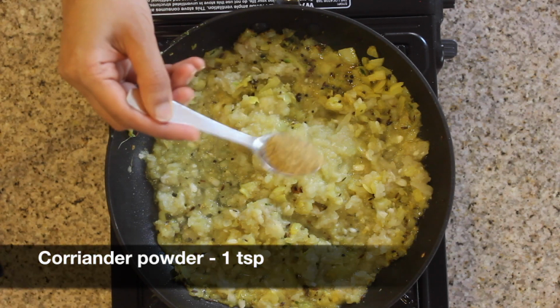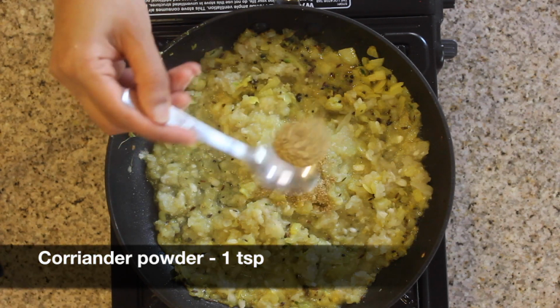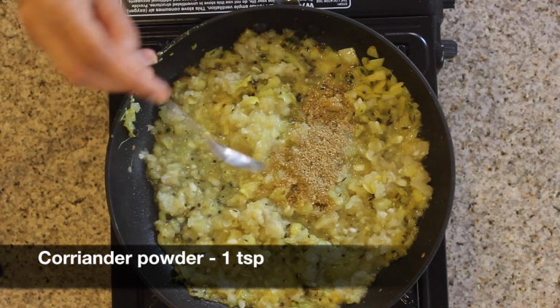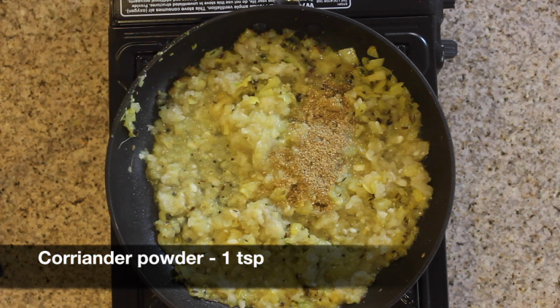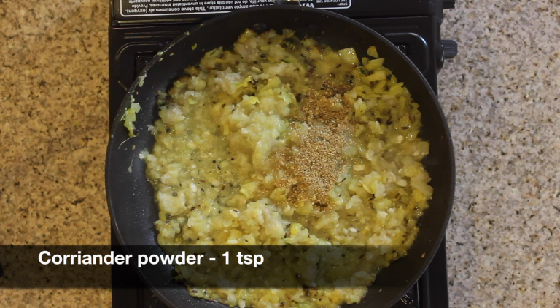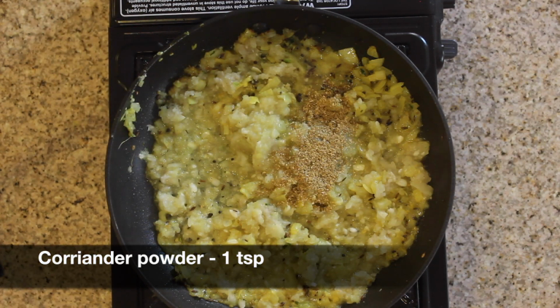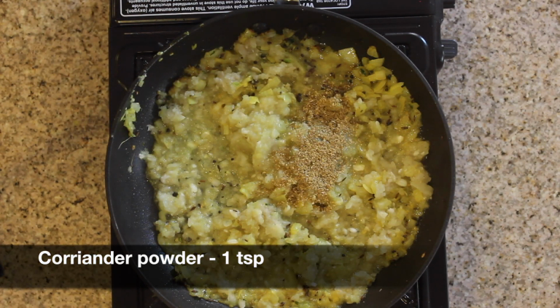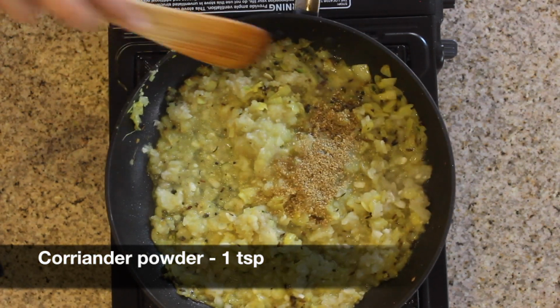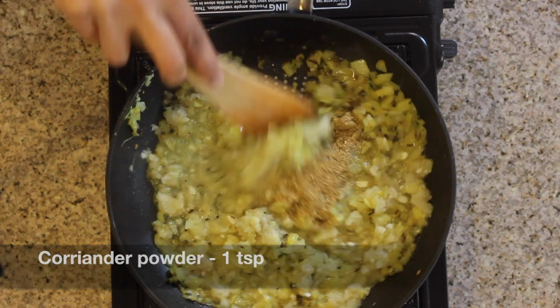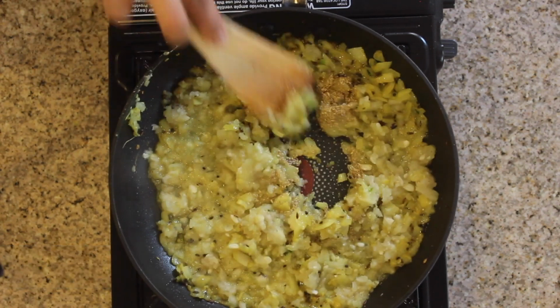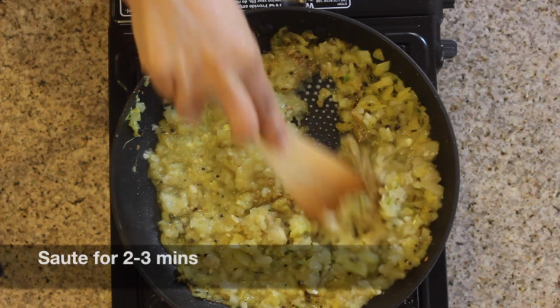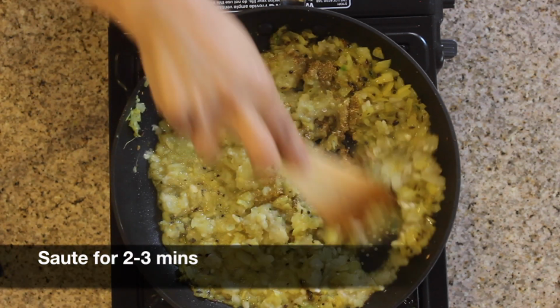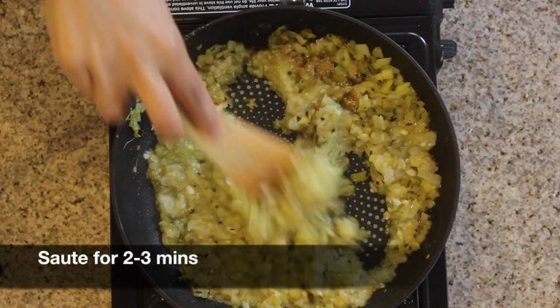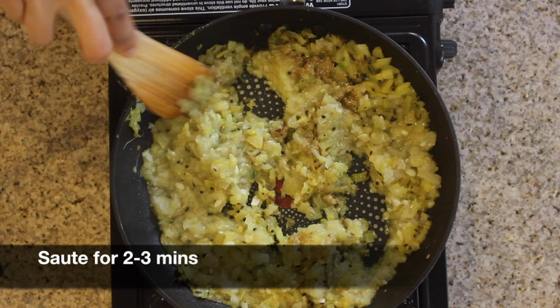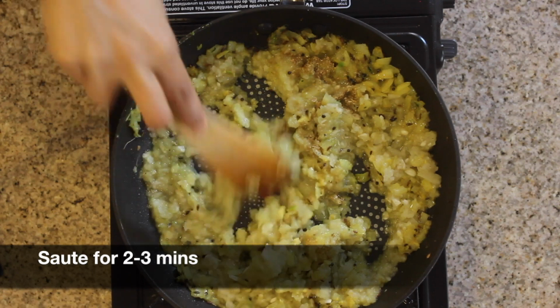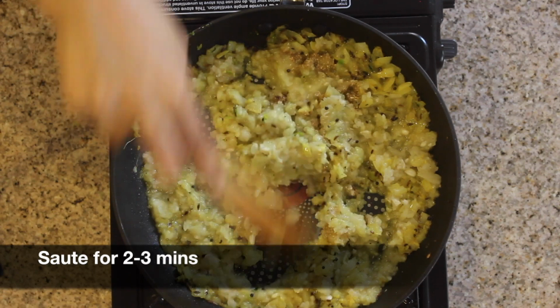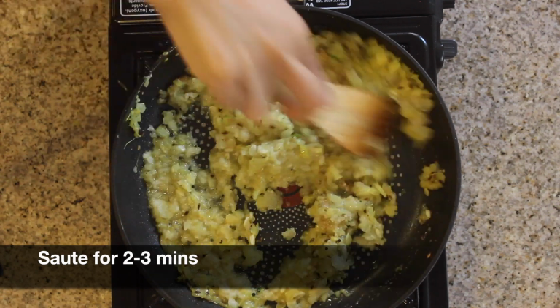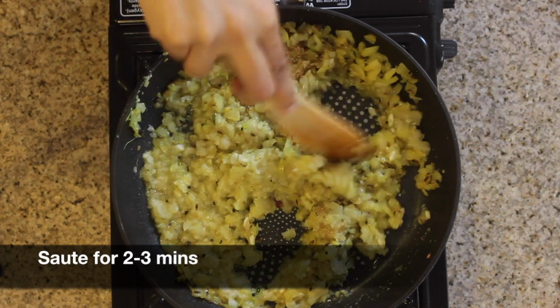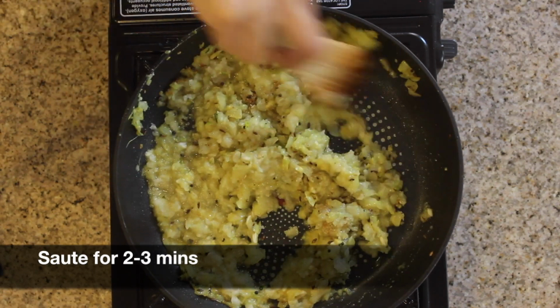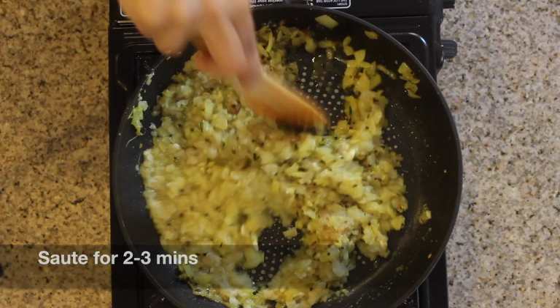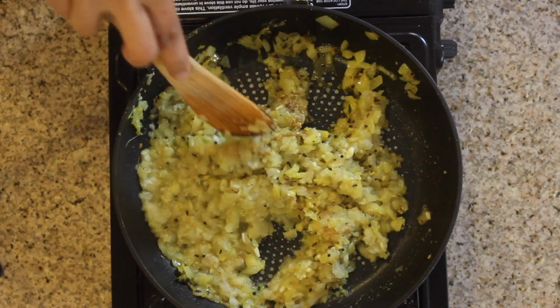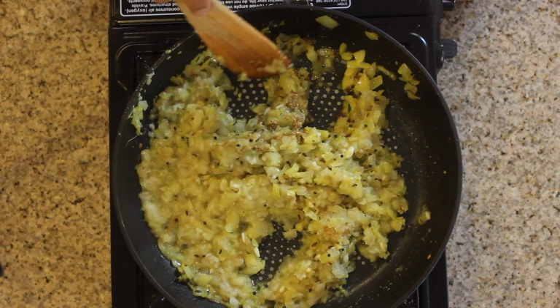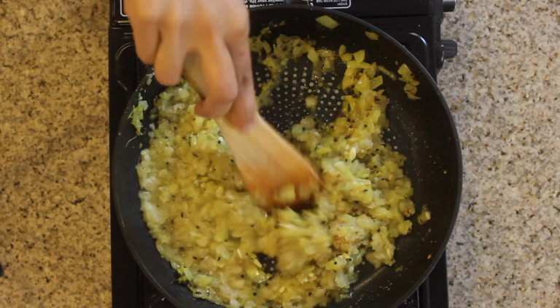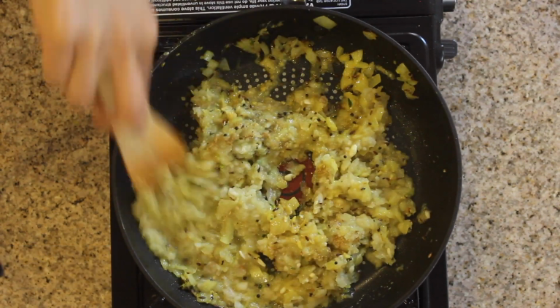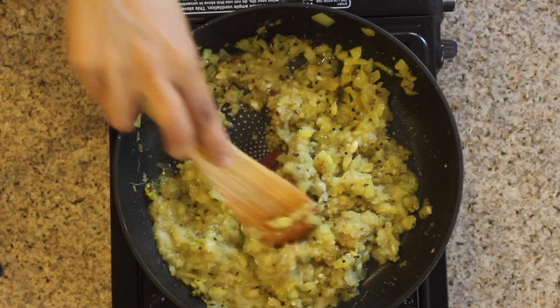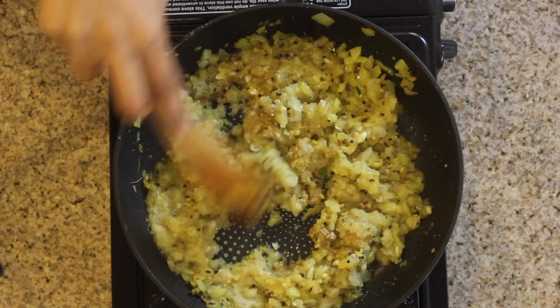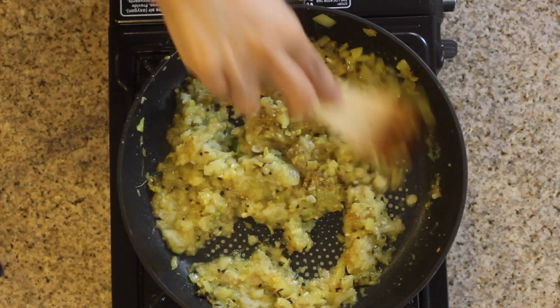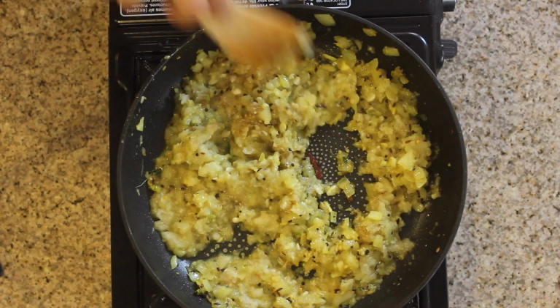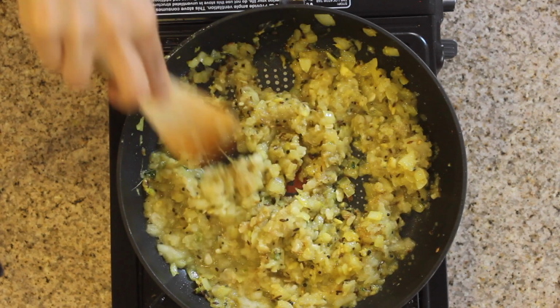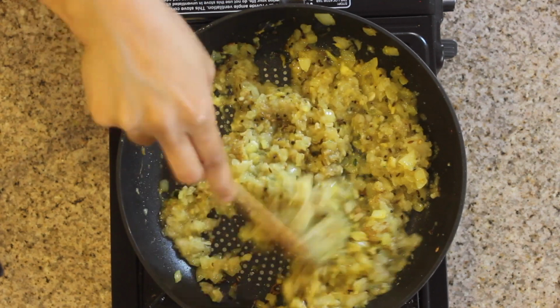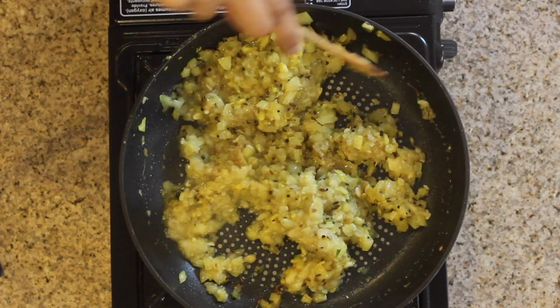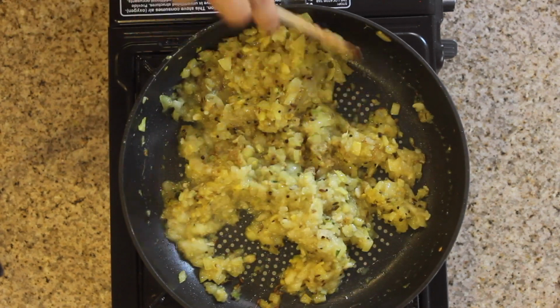Add 1 teaspoon of coriander powder. Now saute everything for around 2 to 3 minutes. Laukhi is high in water content, so saute until the curry becomes a little dry.